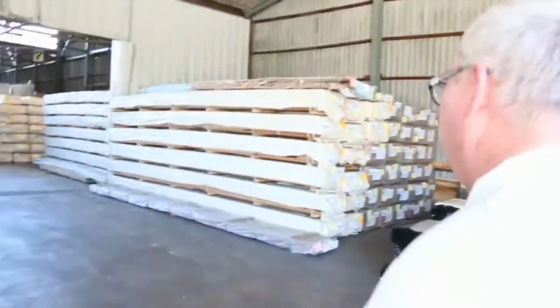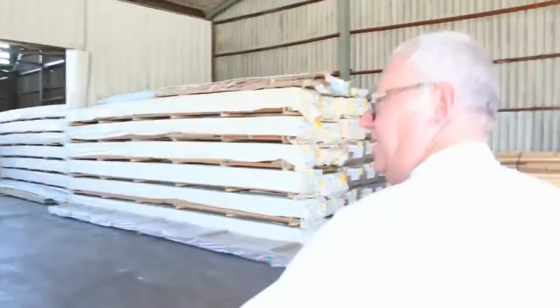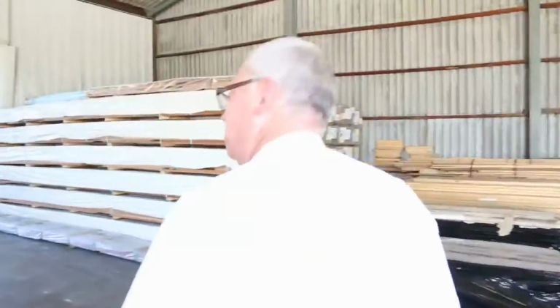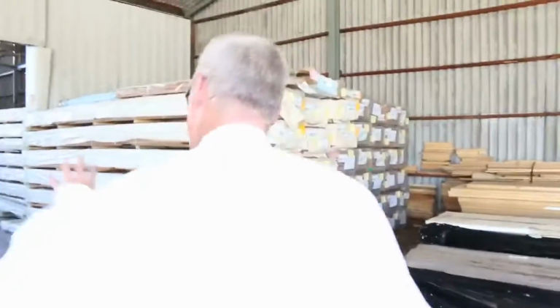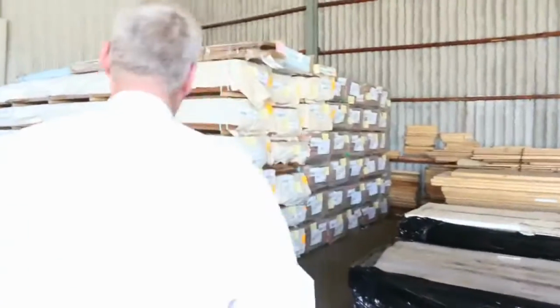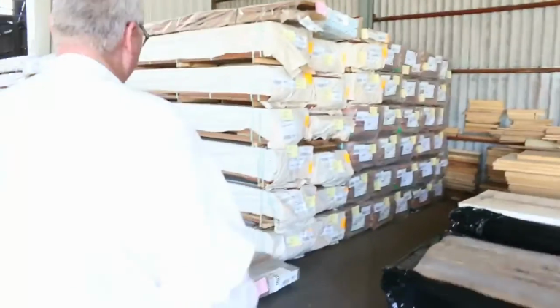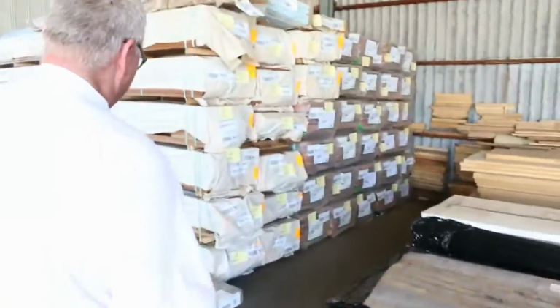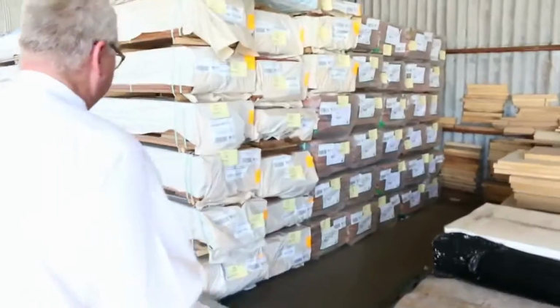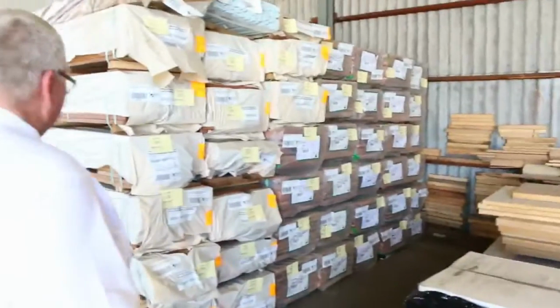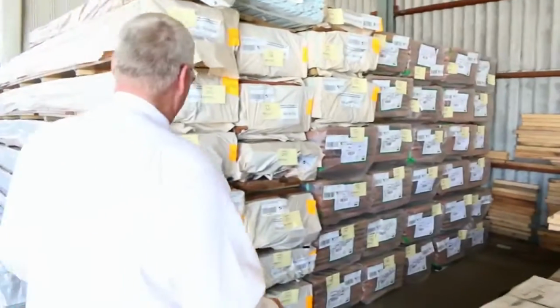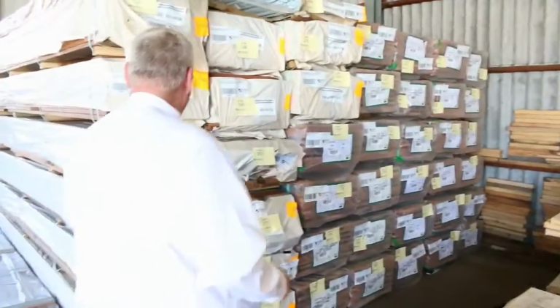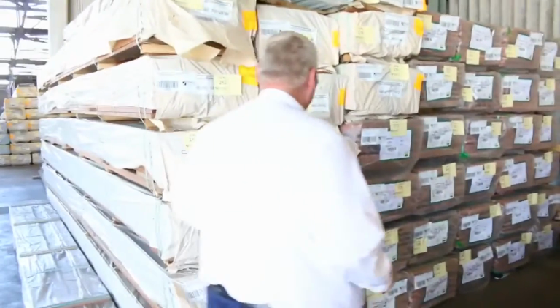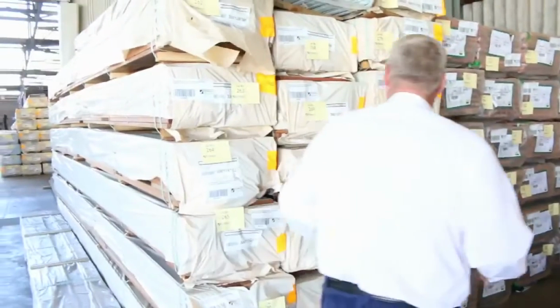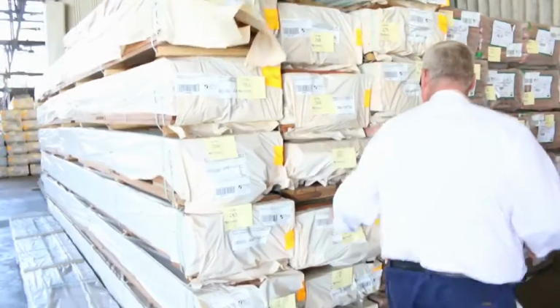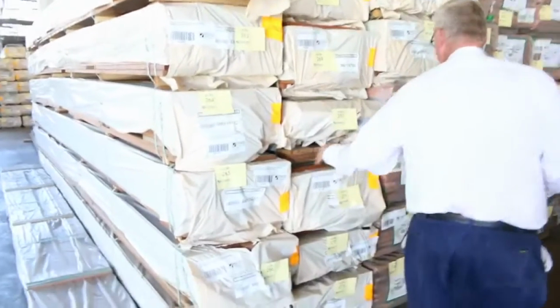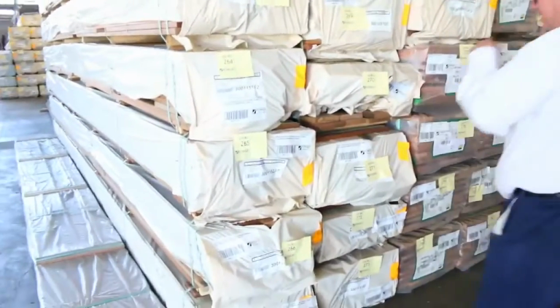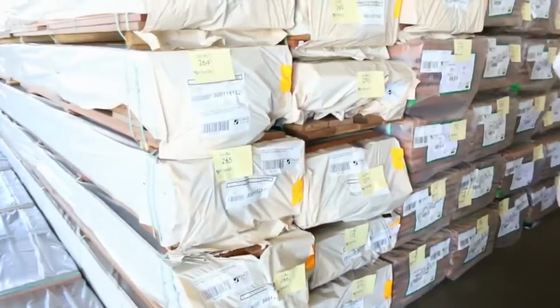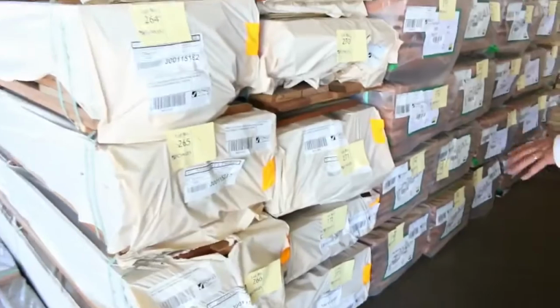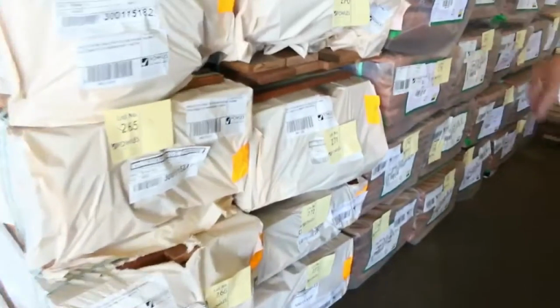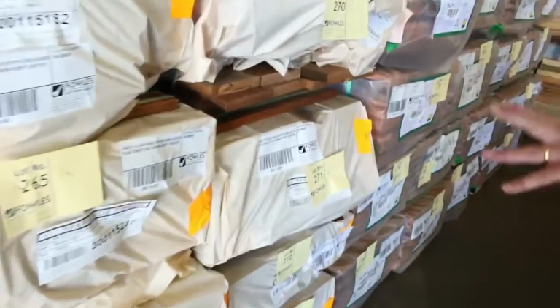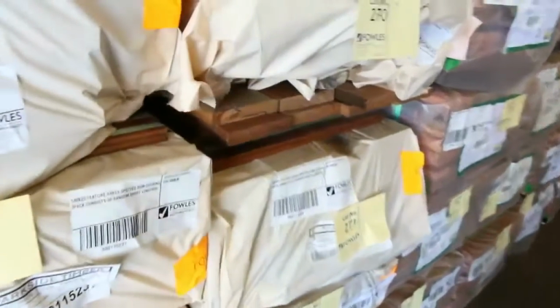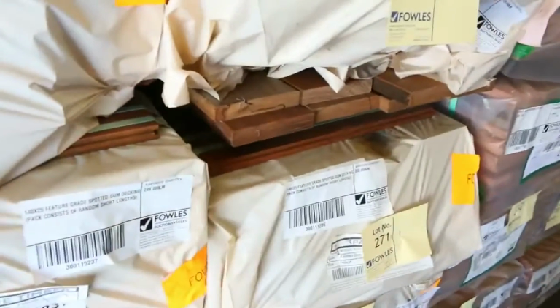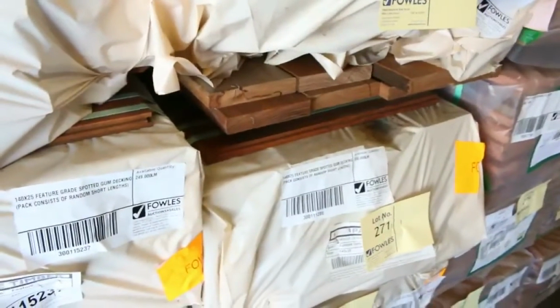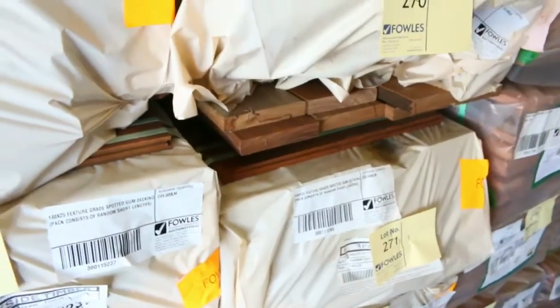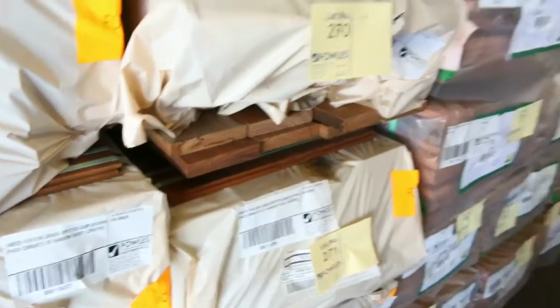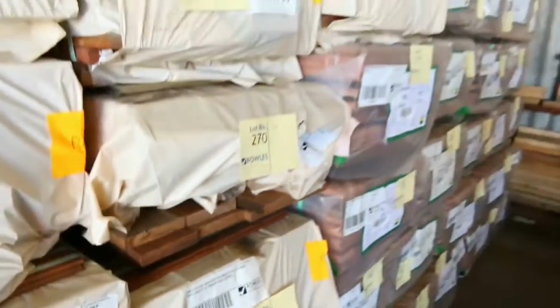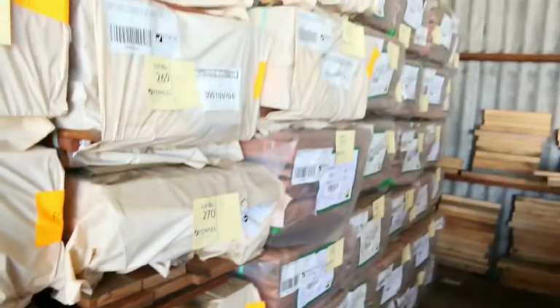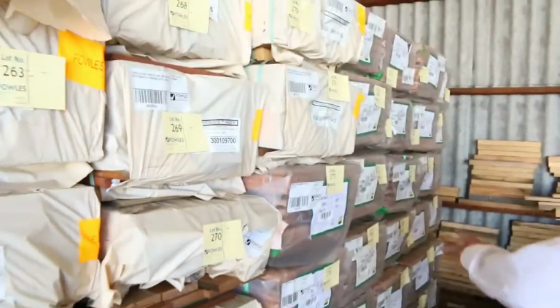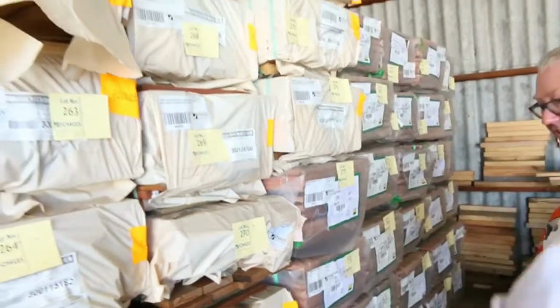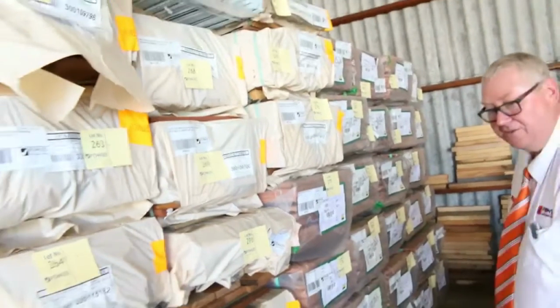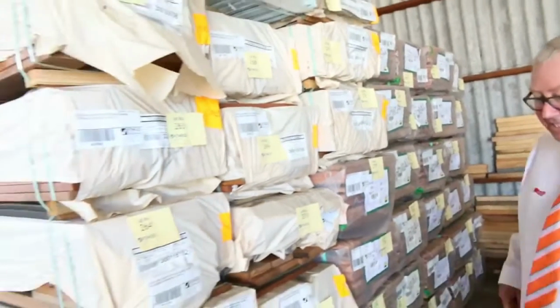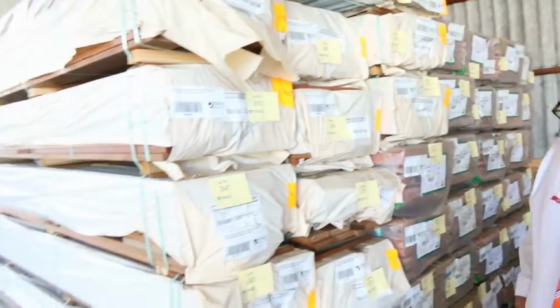The shed is absolutely loaded up this week. Starting over here we've got 140x25 spotted gum decking - there's a good dozen or so packs of the 140x25 in behind there. Forest reds decking in the 86x19 - a good semi-load of that sitting there as well.